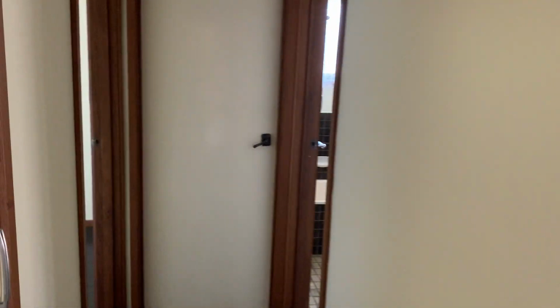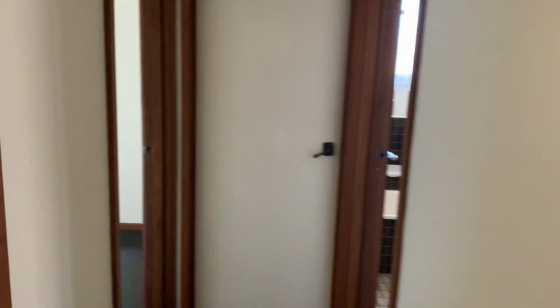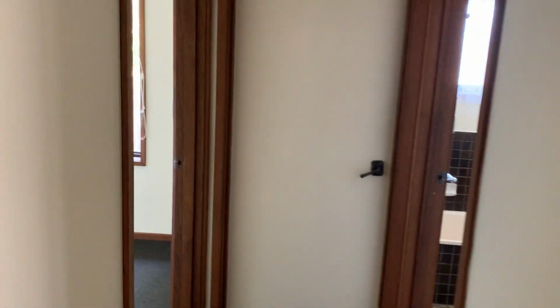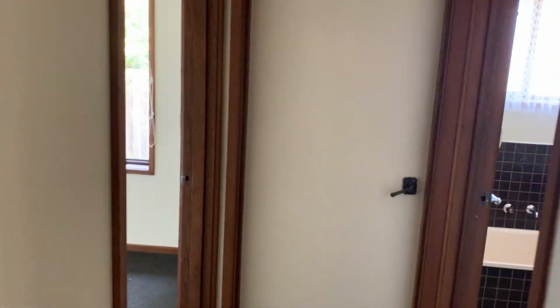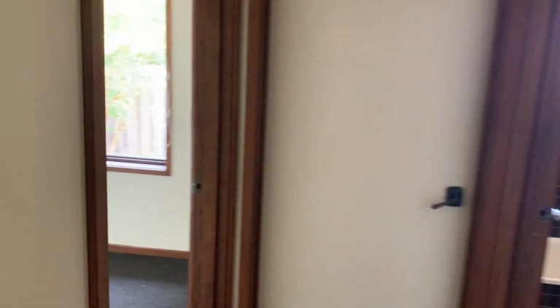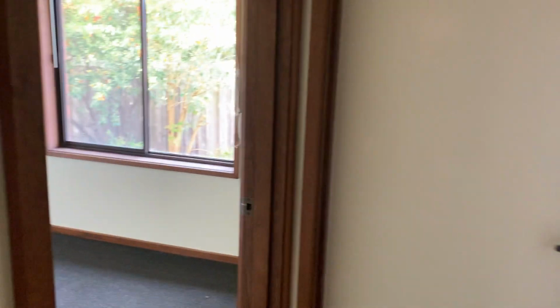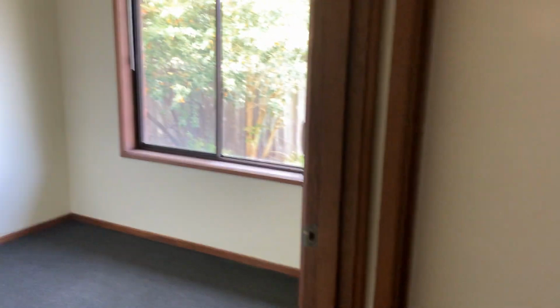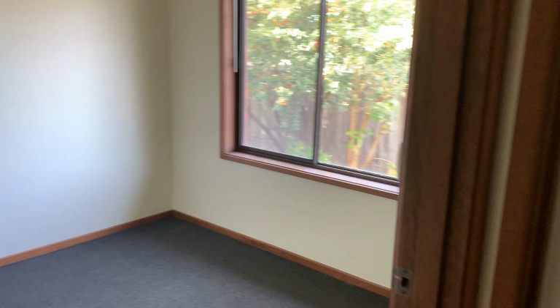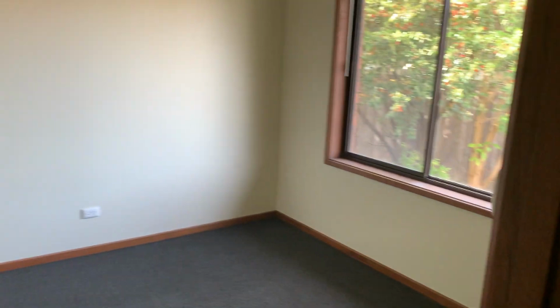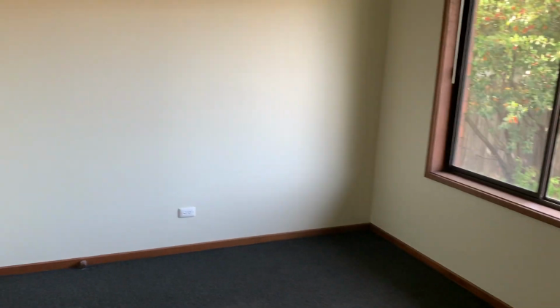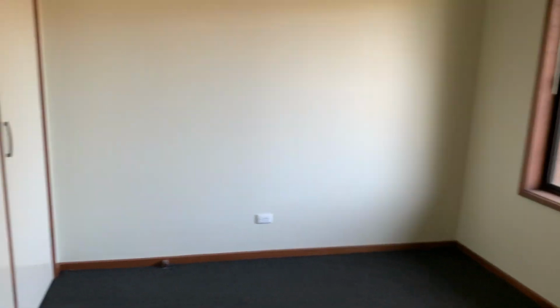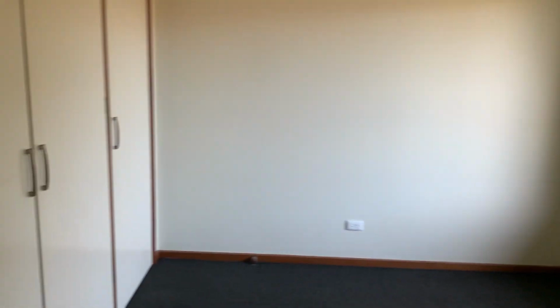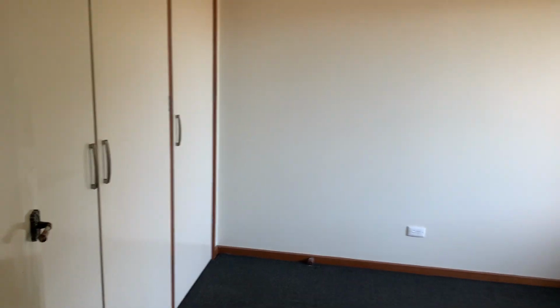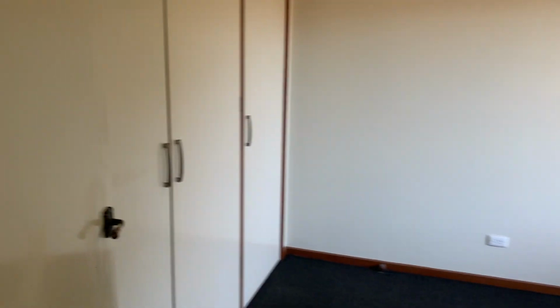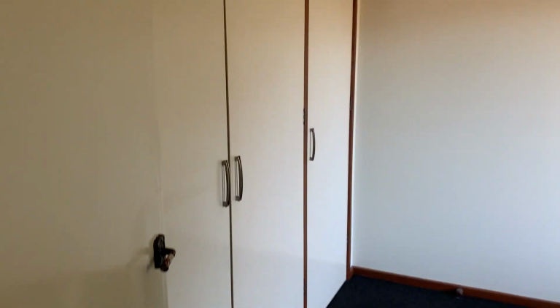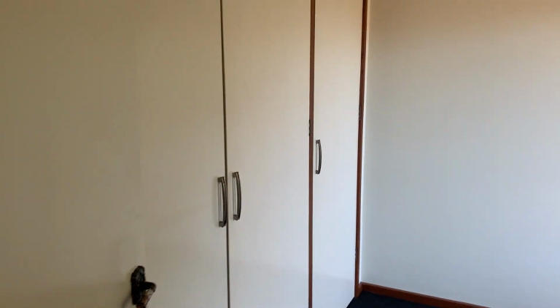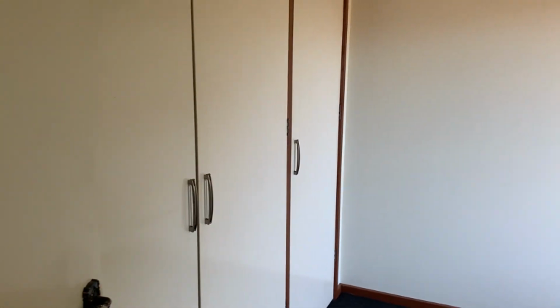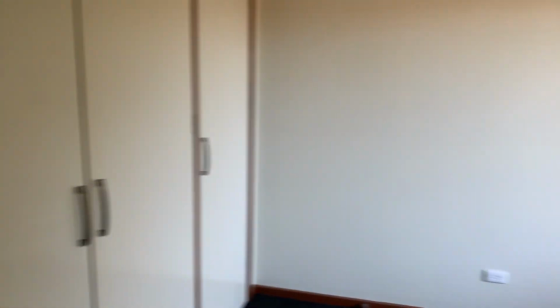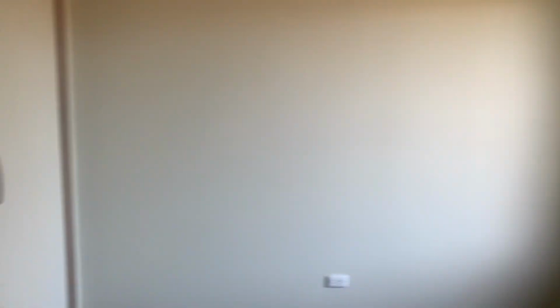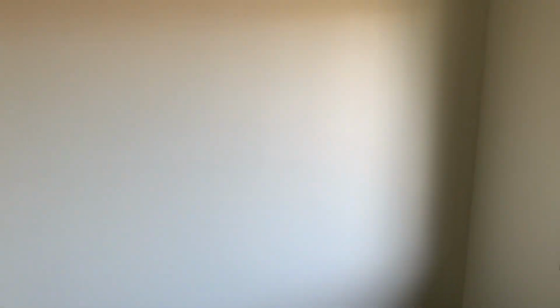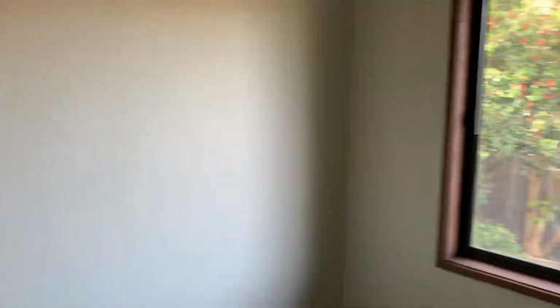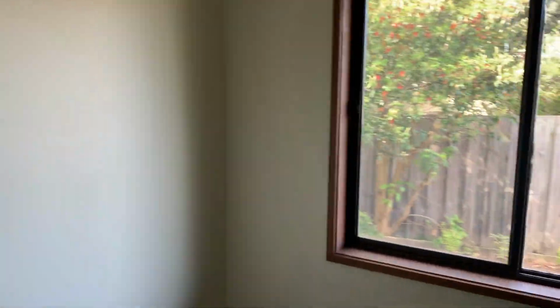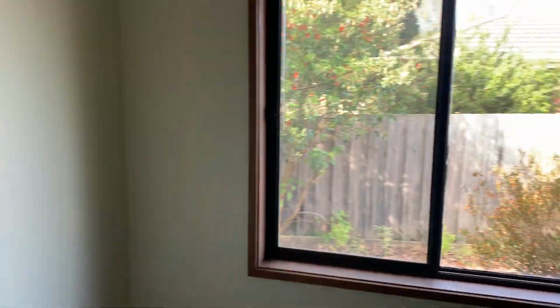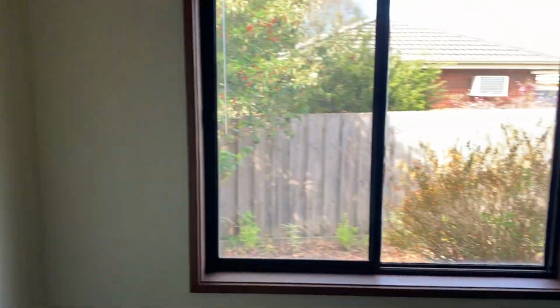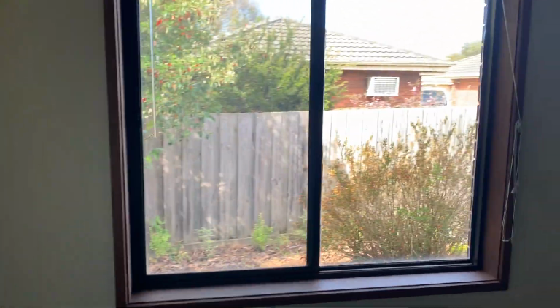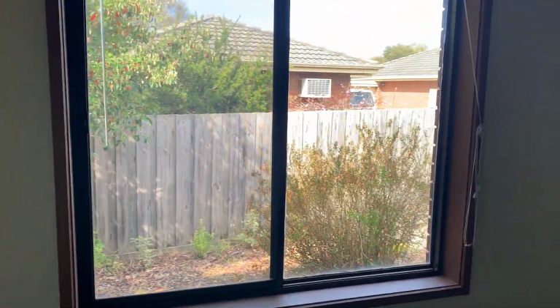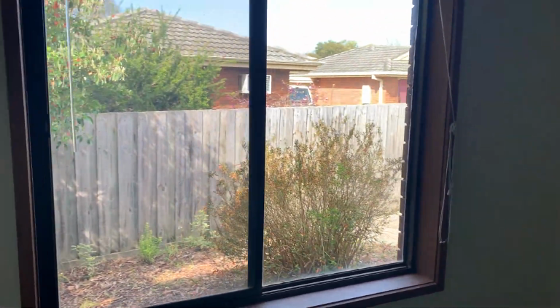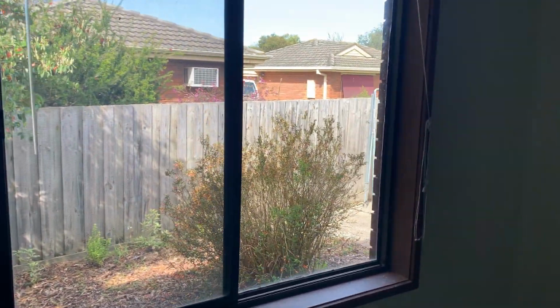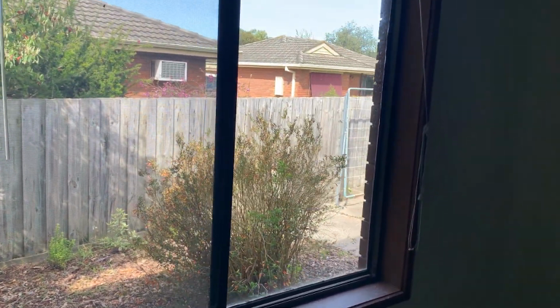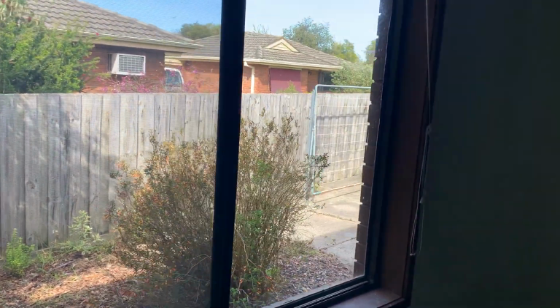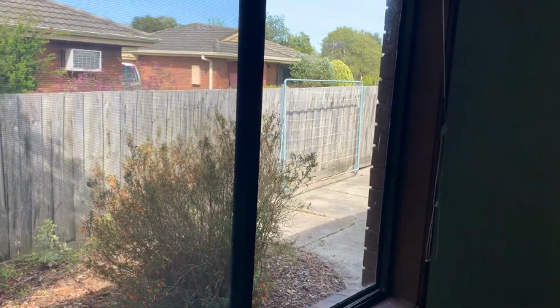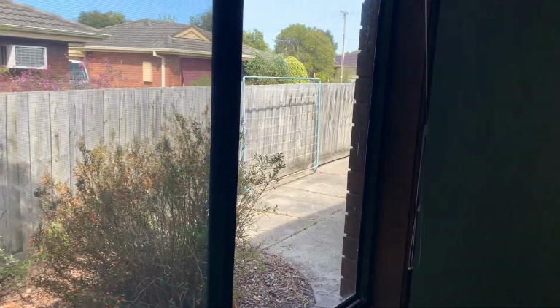Coming through past the linen cupboard you then have your second bedroom. Similar size, and you do have a triple built-in robe as well. Big window with lots of sunlight out to the backyard space as well.